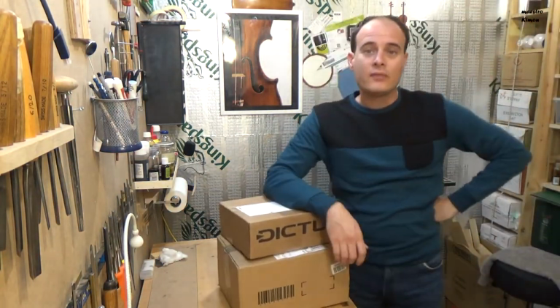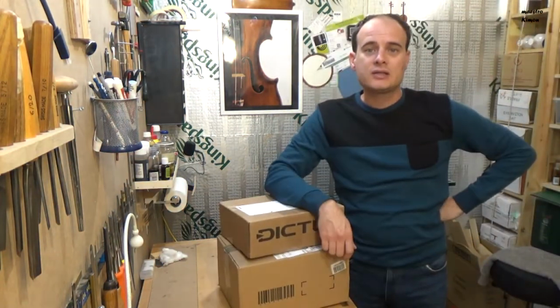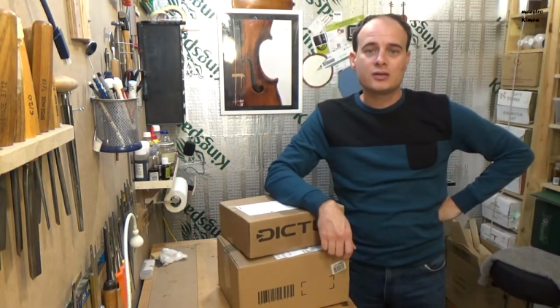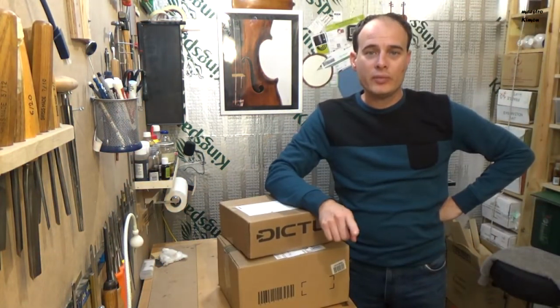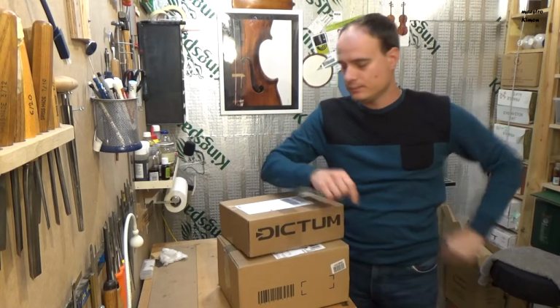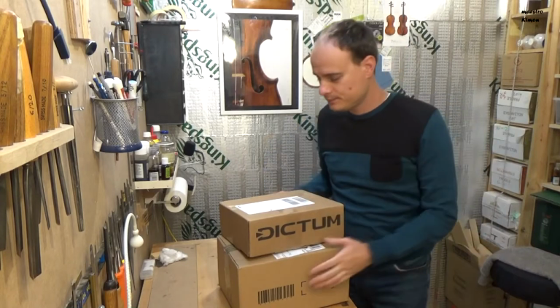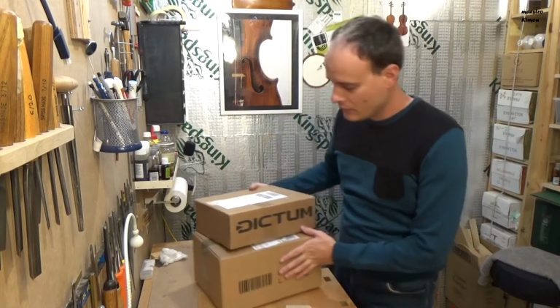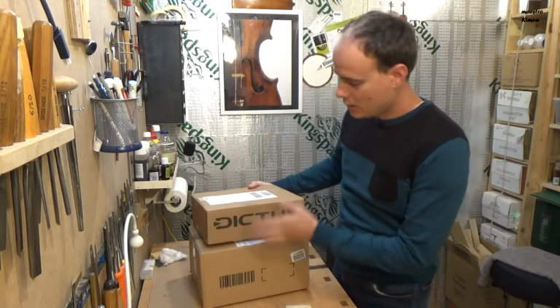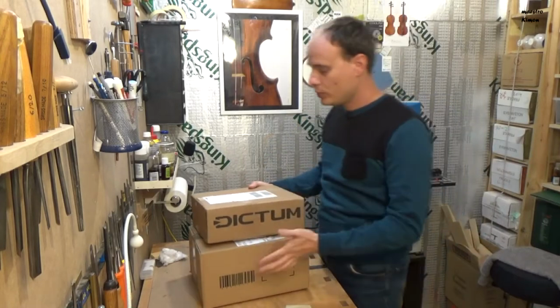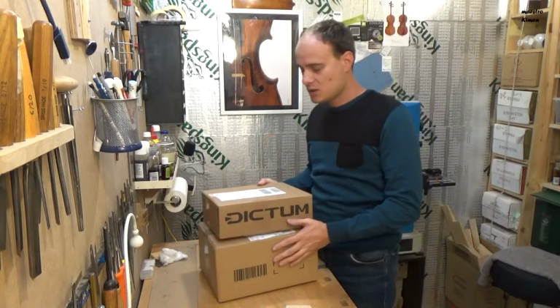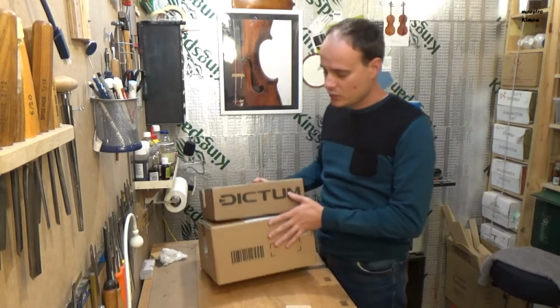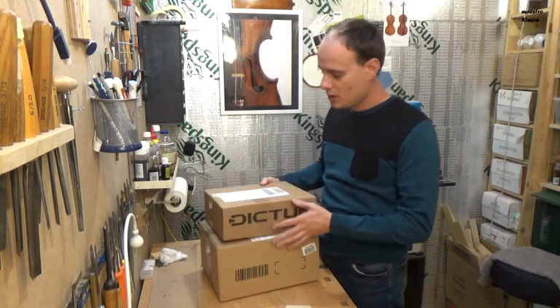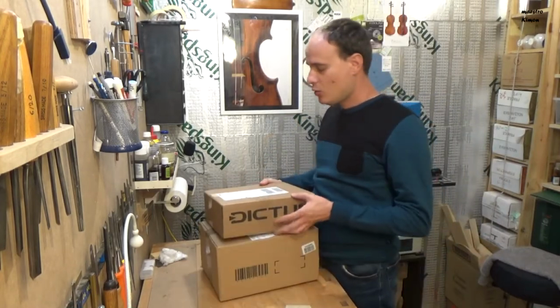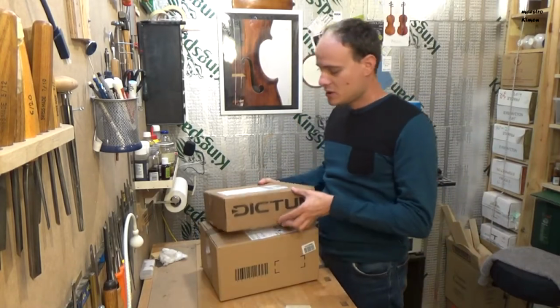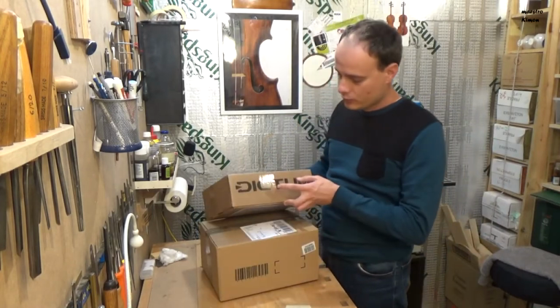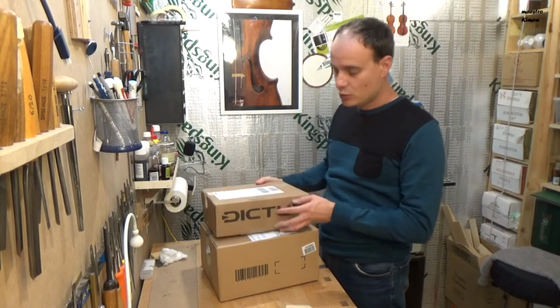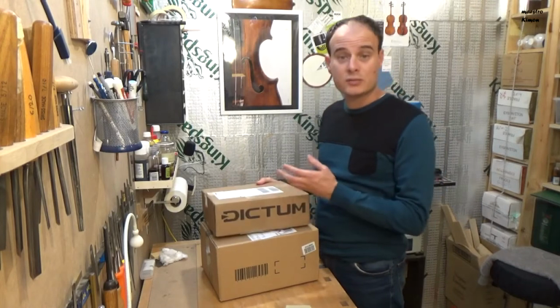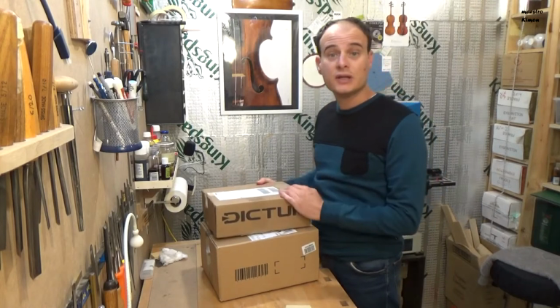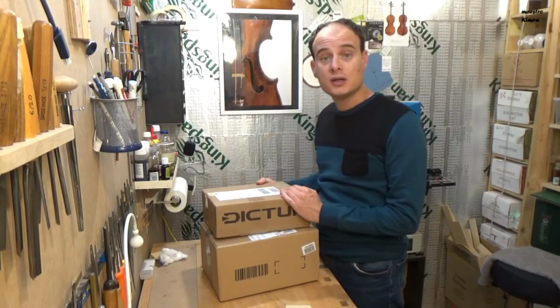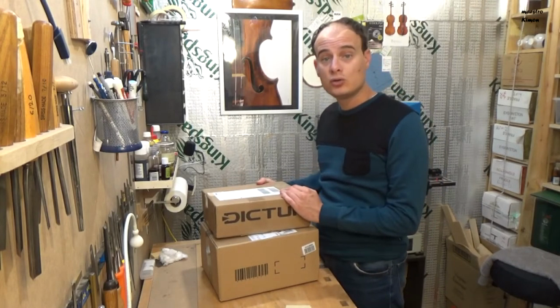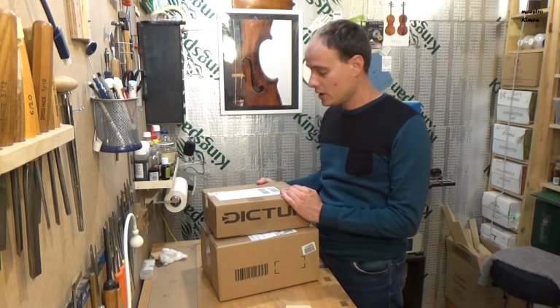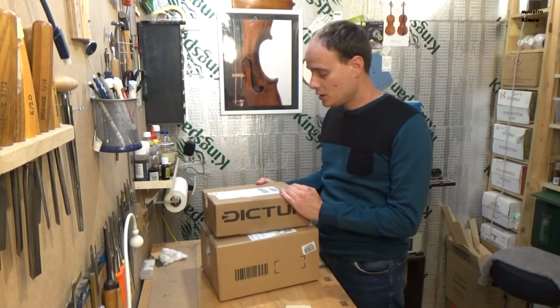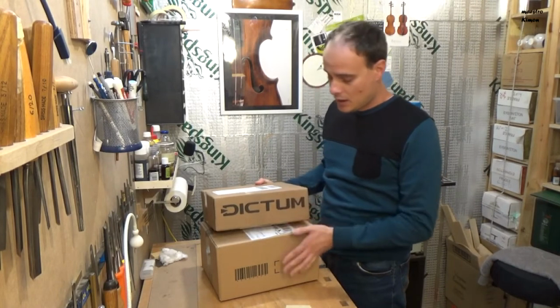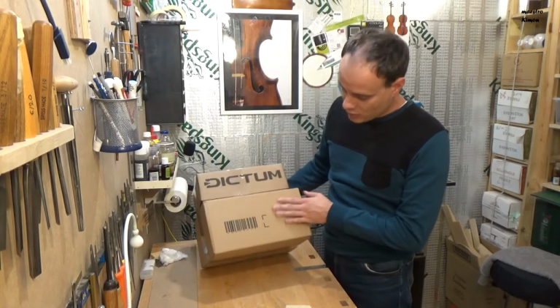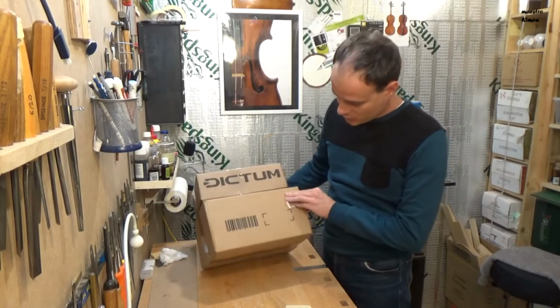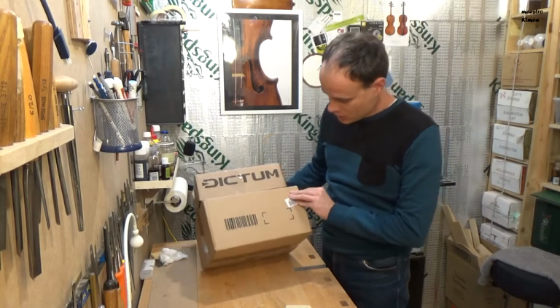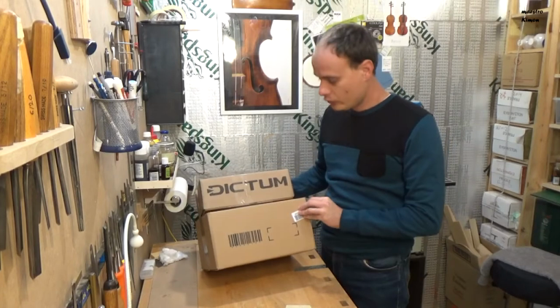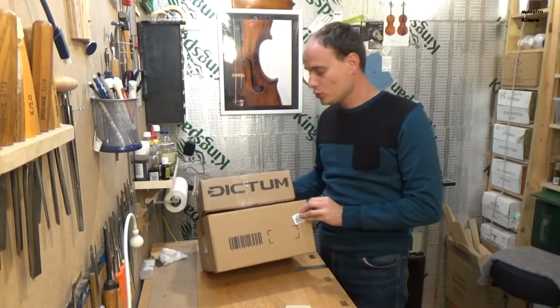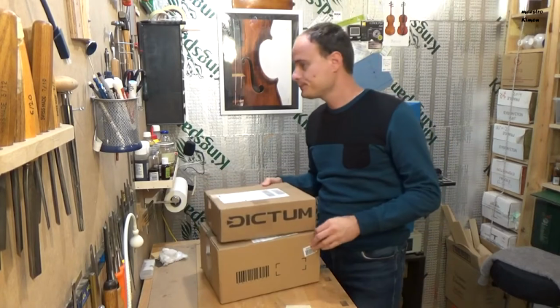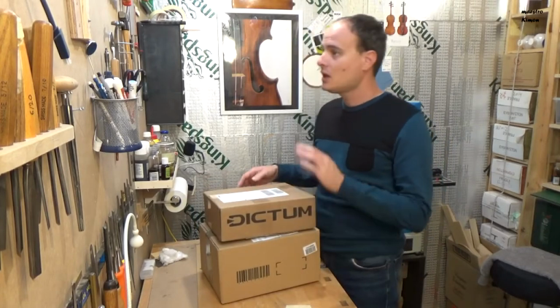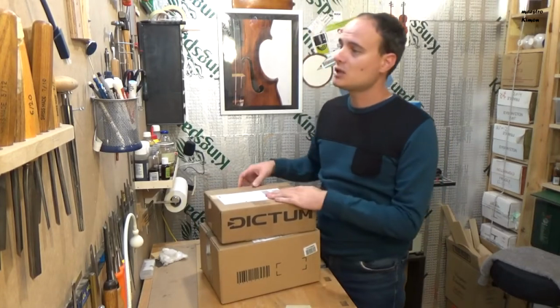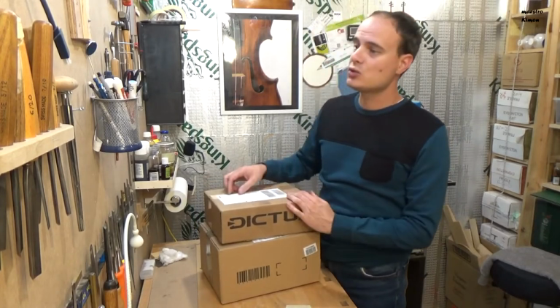Let's start with the mail. I have two packages received today. One is from Diktung, this is my tool supplier, and the other one is from Wellbom. Let's start with this one.